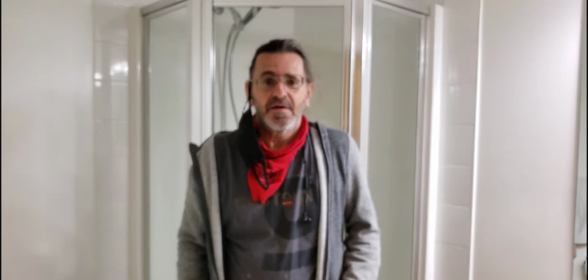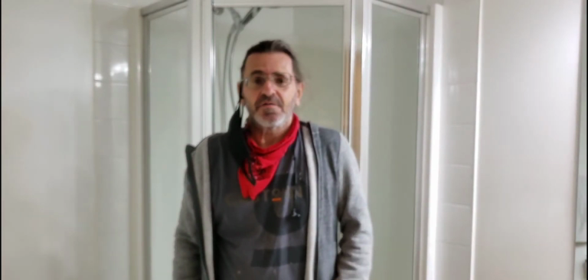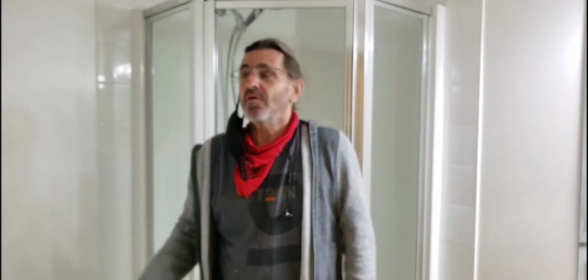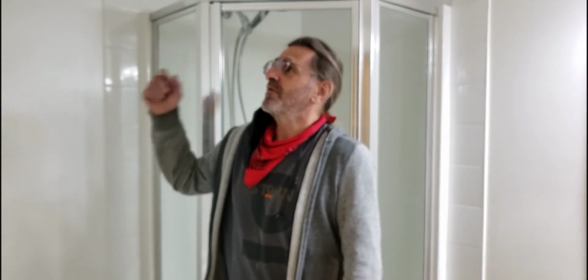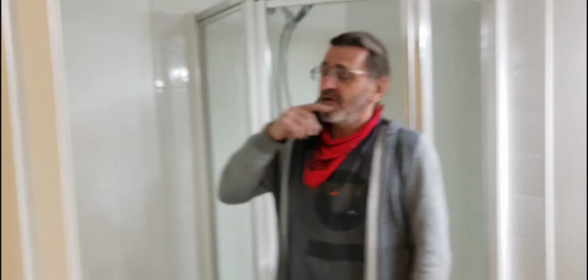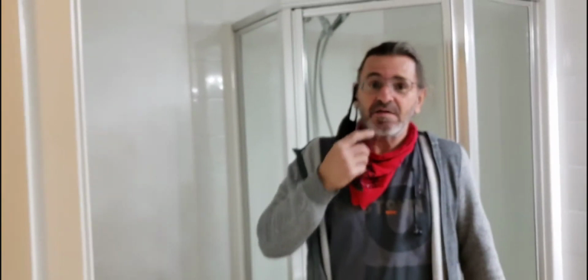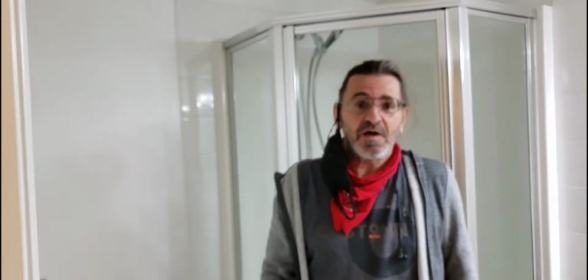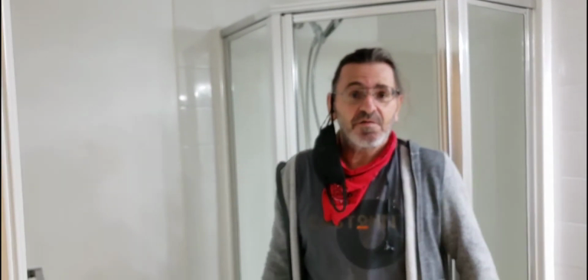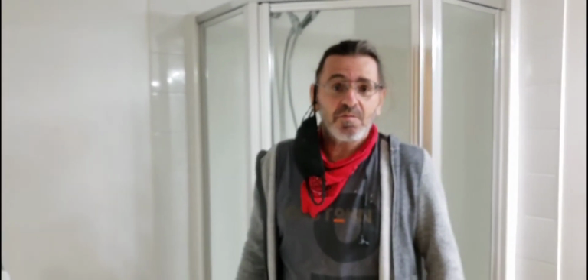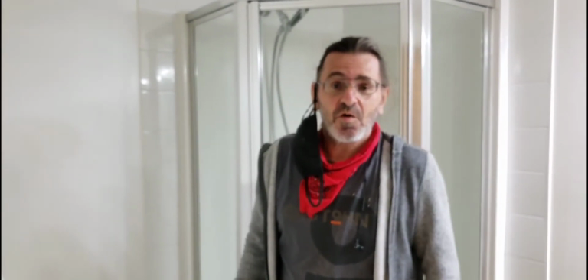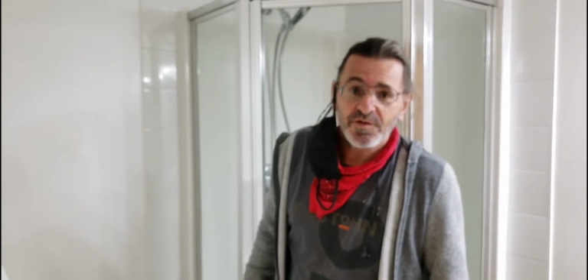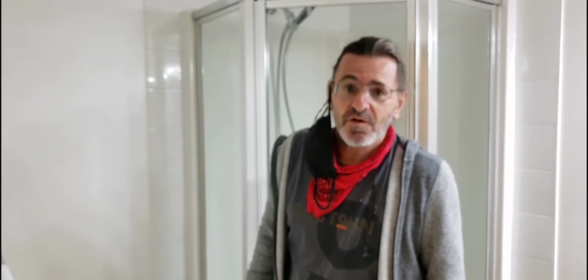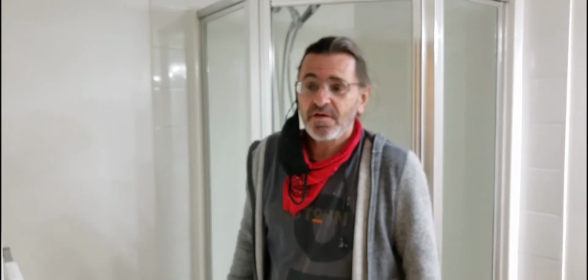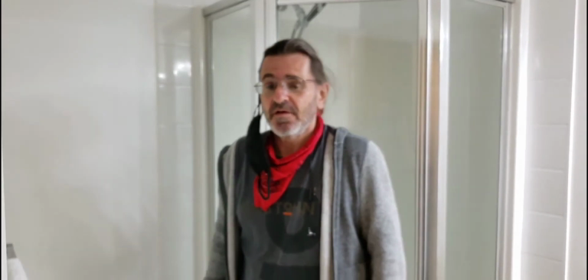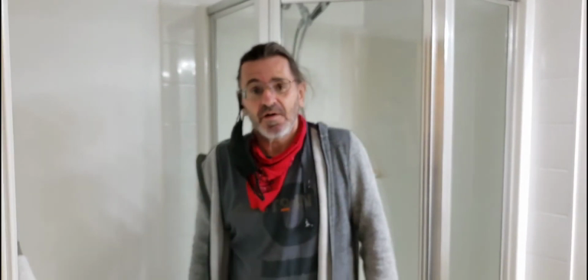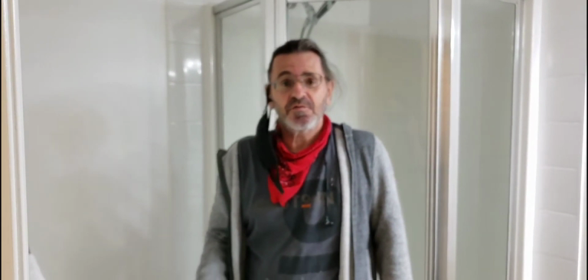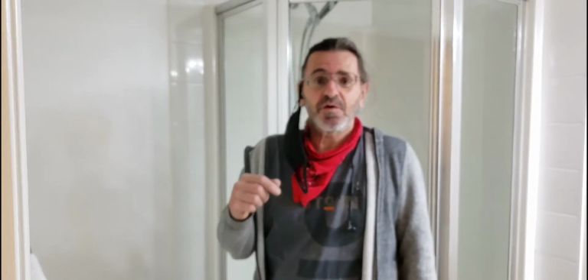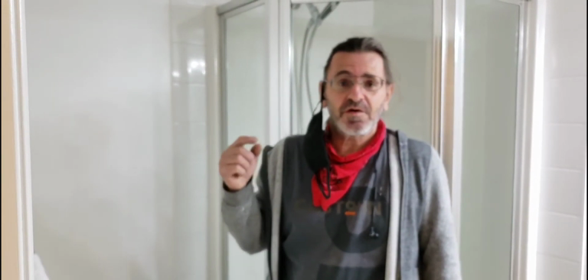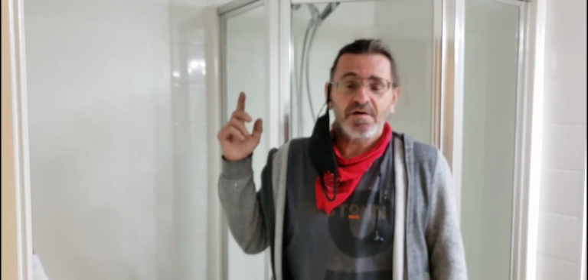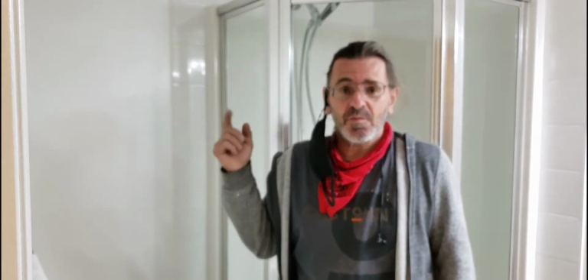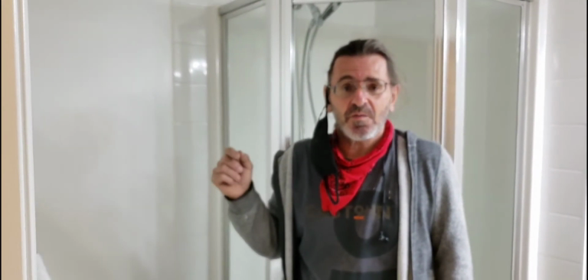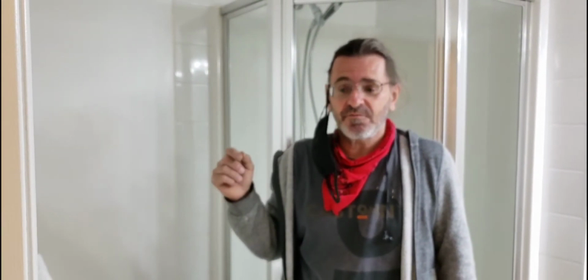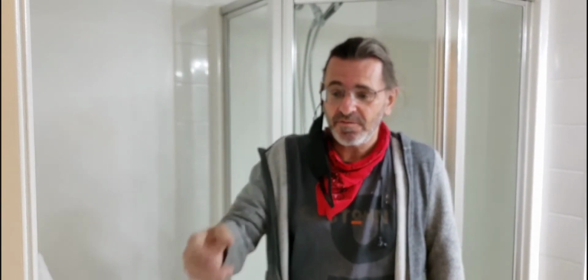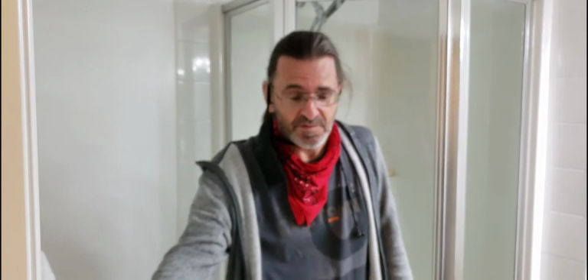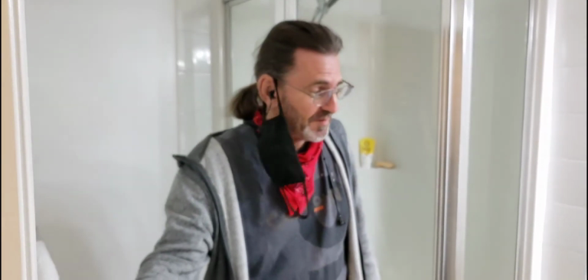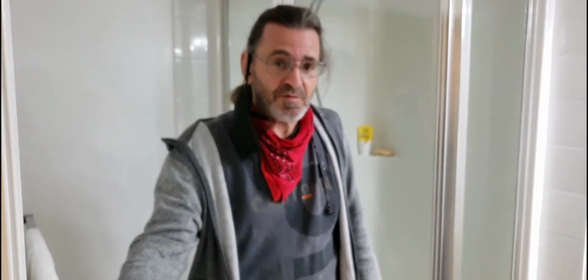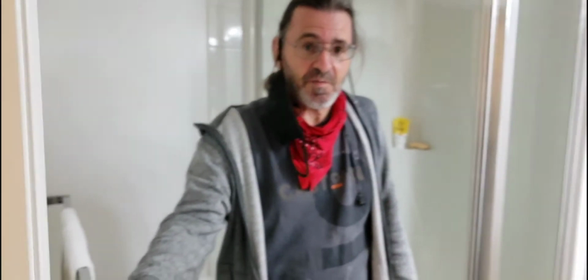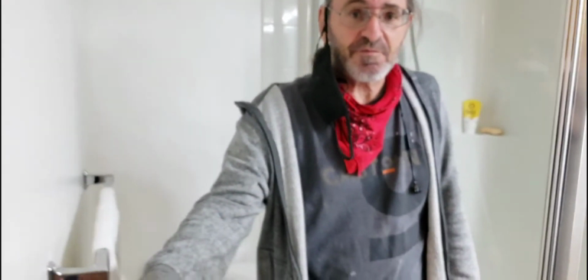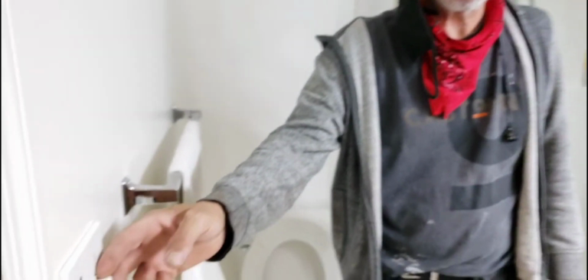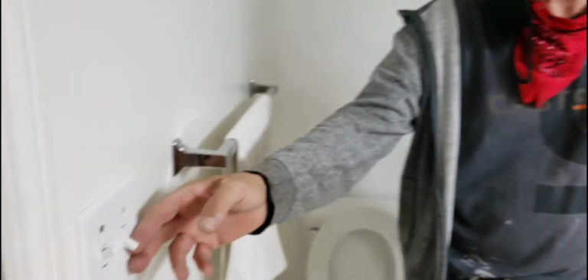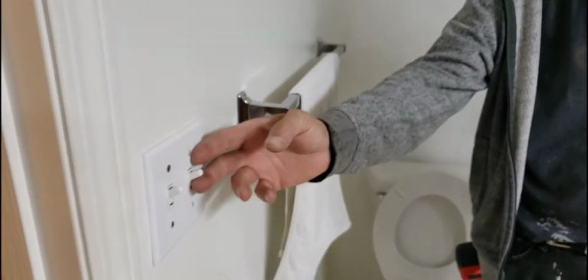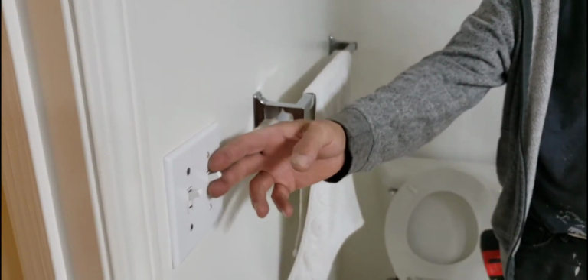Hi there, this is Don Moody of handymanreality.com and condorenew.ca. I'm here to do a quick repair on a bathroom fan. When I turn on the bathroom fan, nothing happens.